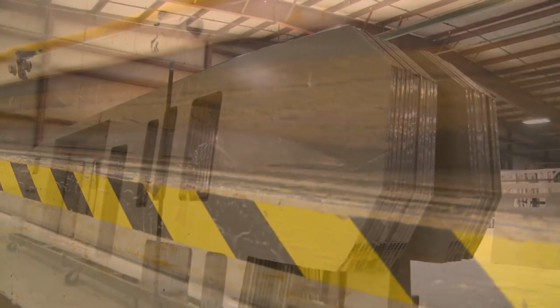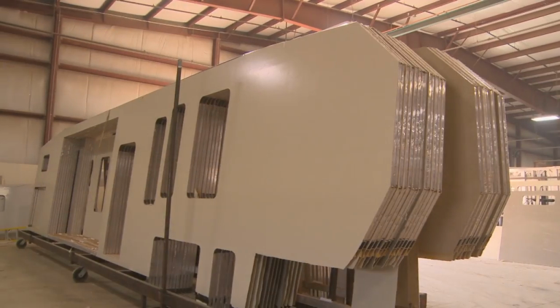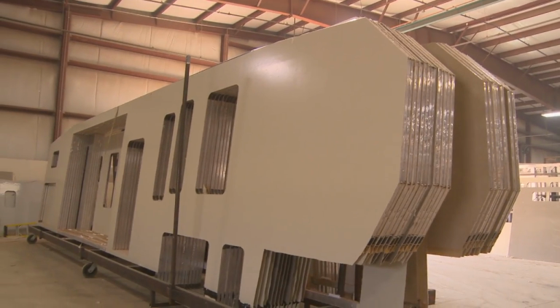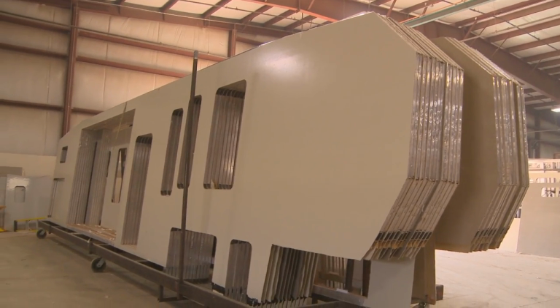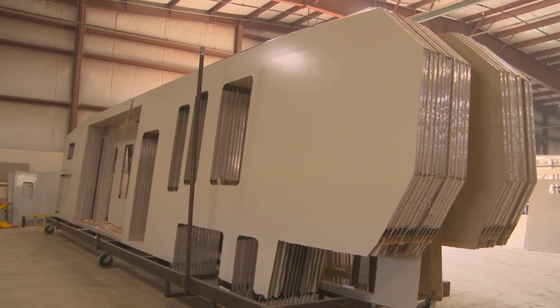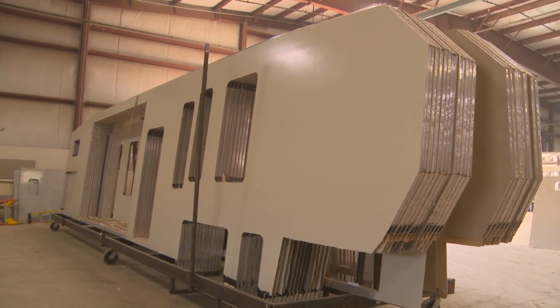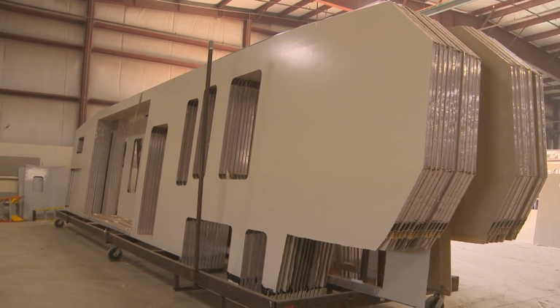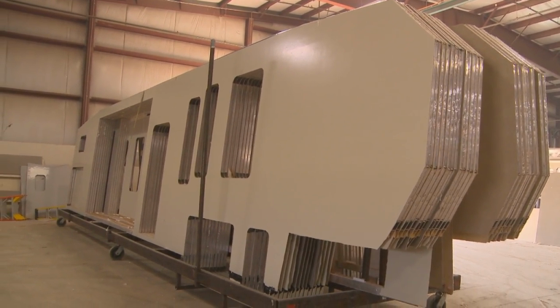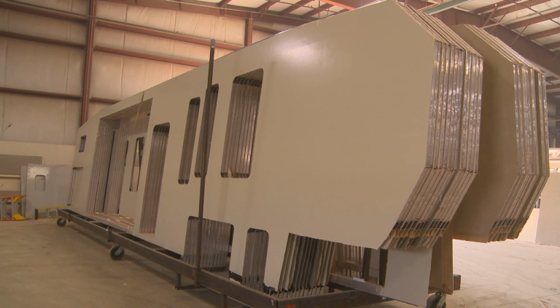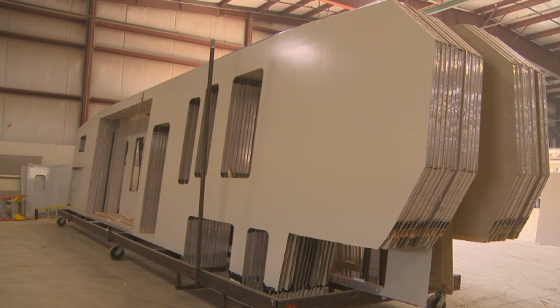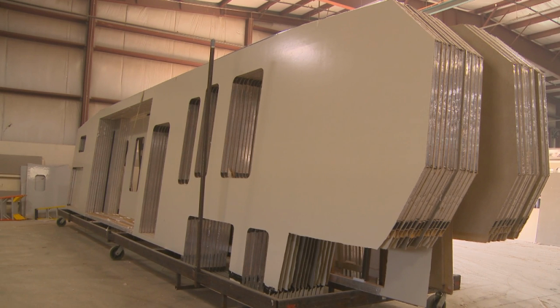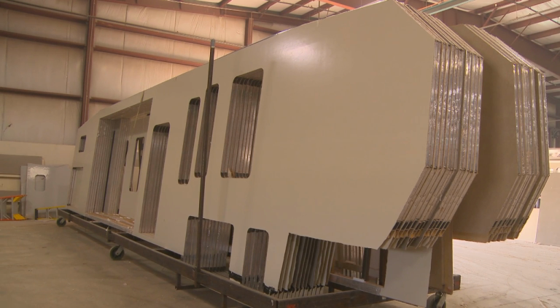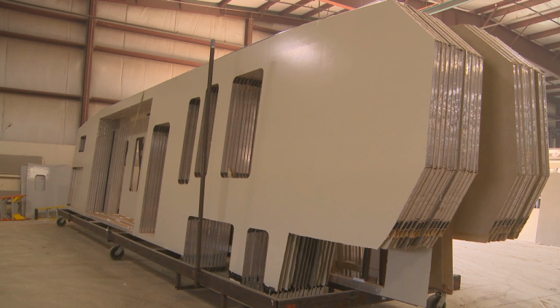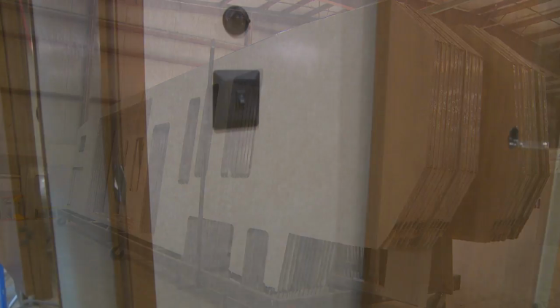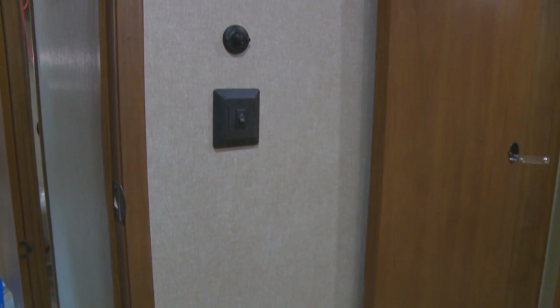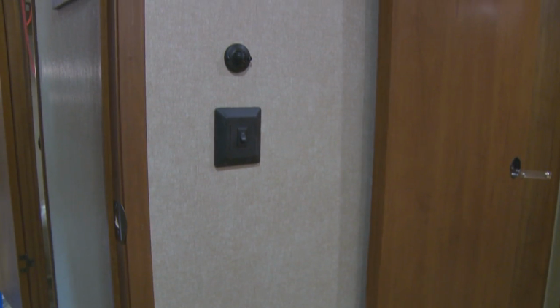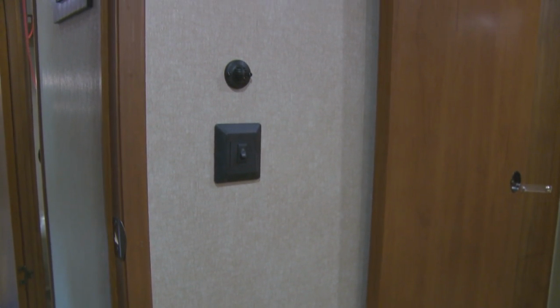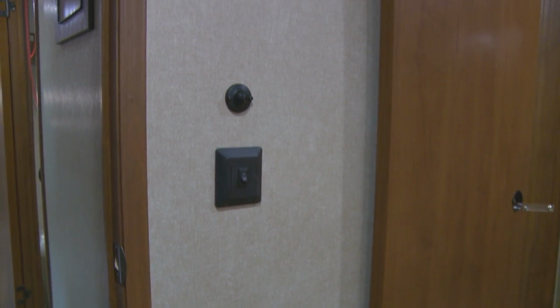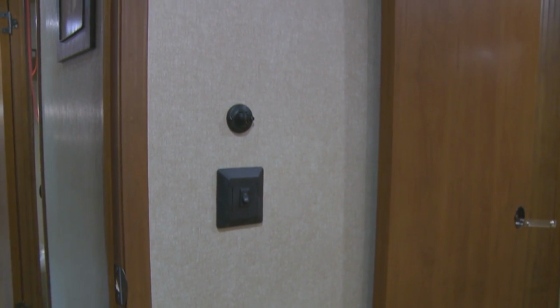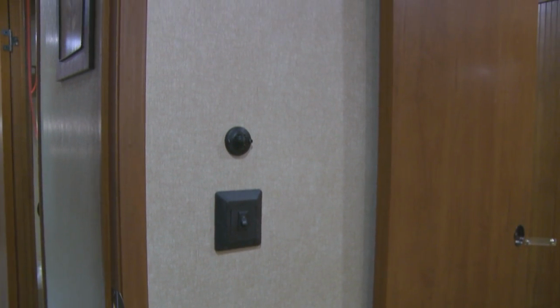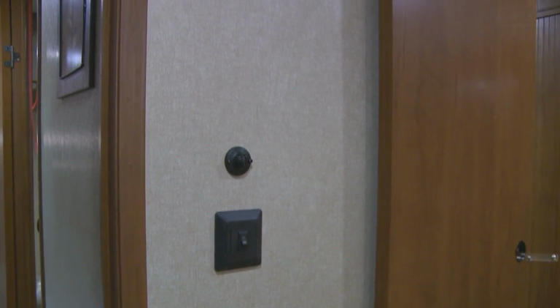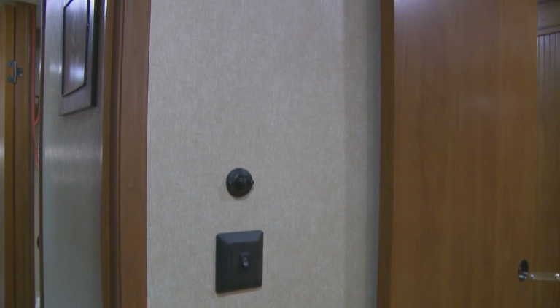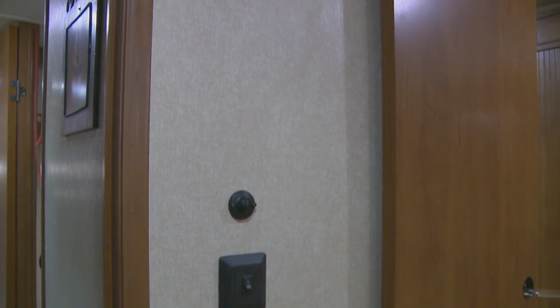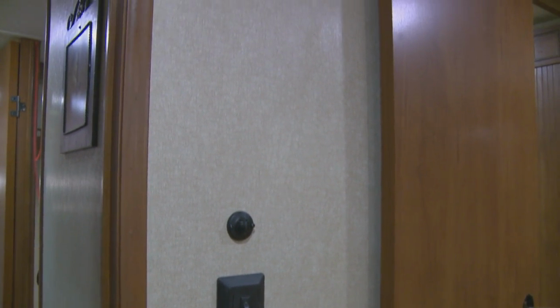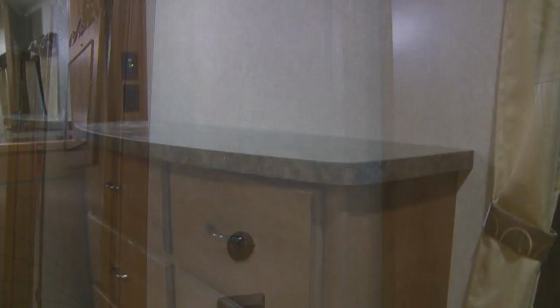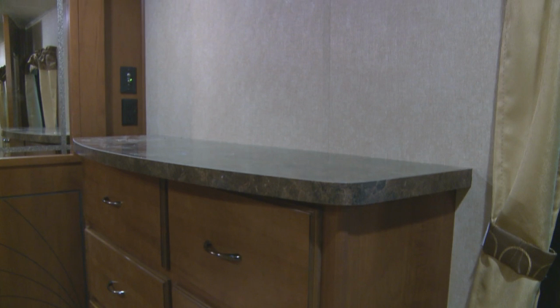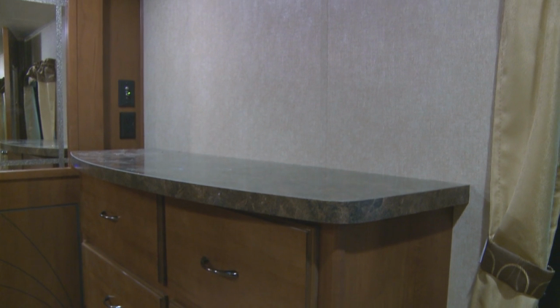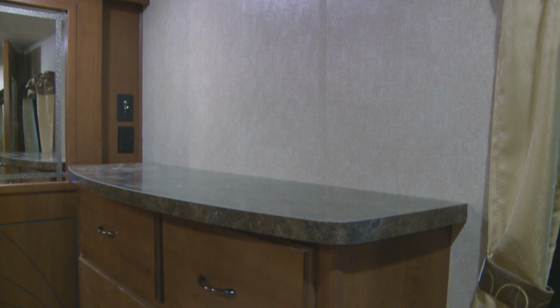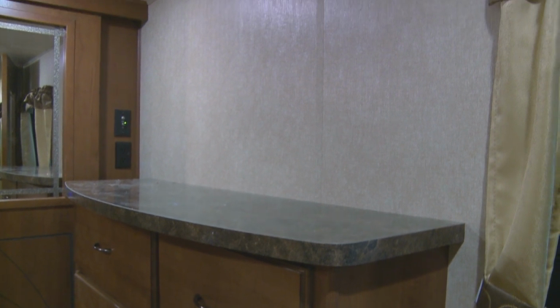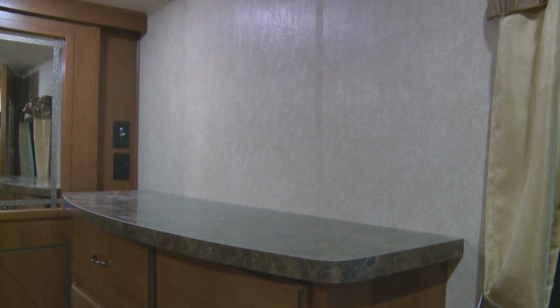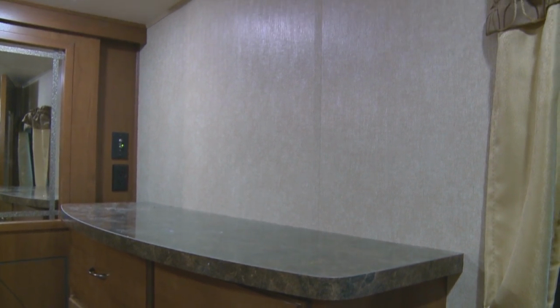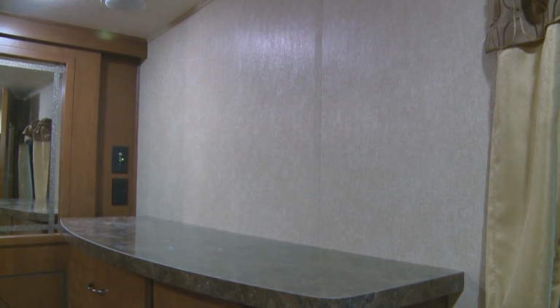In addition, our interior panels are formaldehyde-free, meaning Forest River beats all competitors with one of the strictest guidelines in formaldehyde emissions in the country.